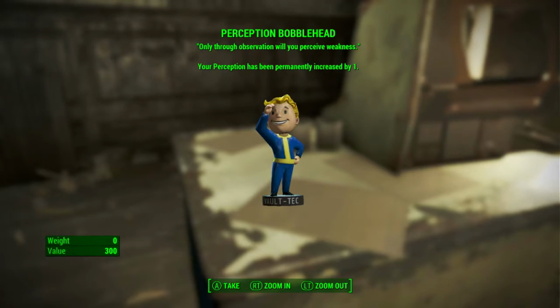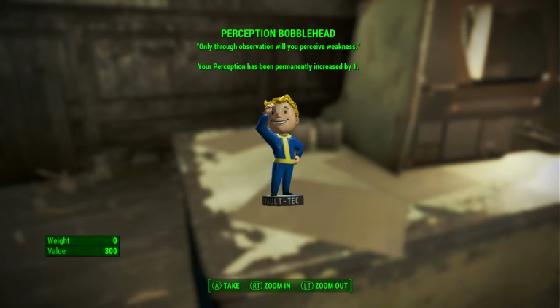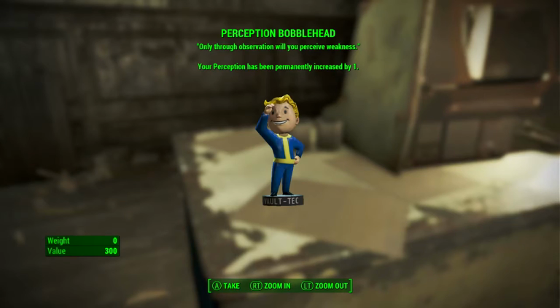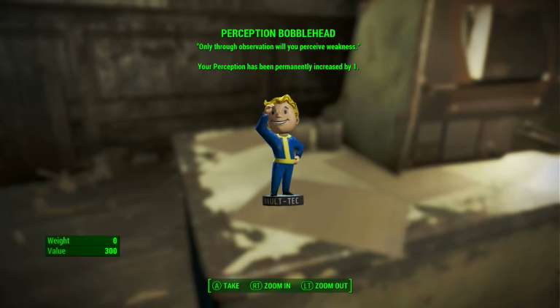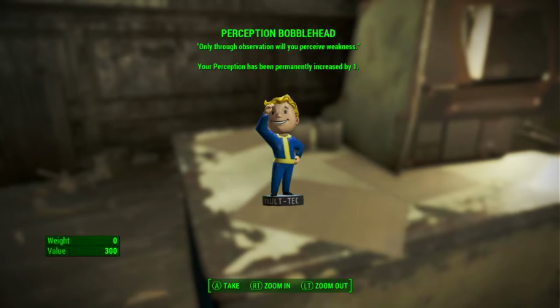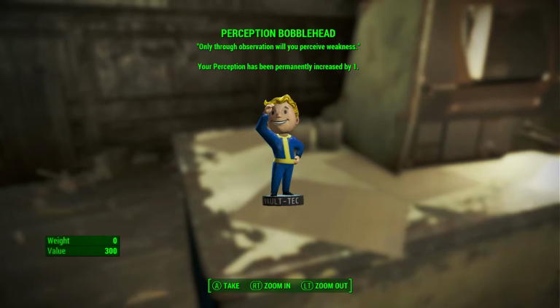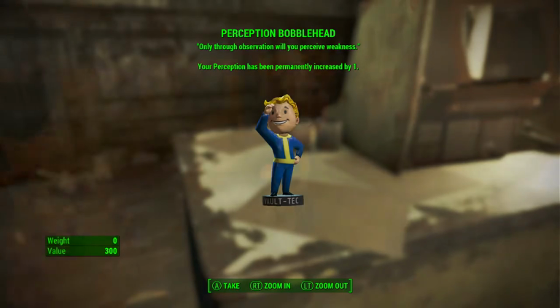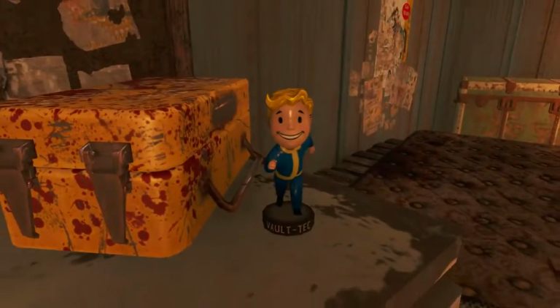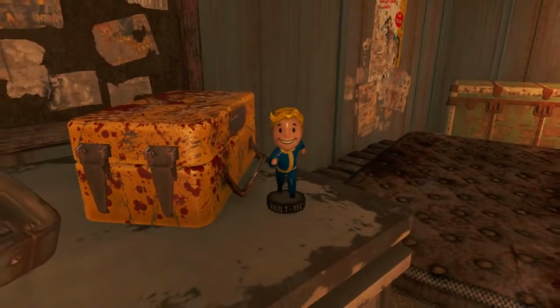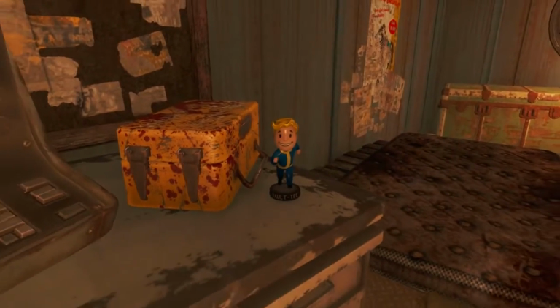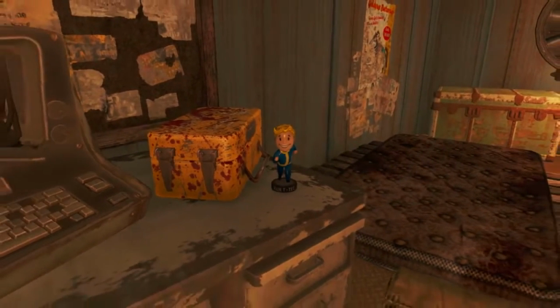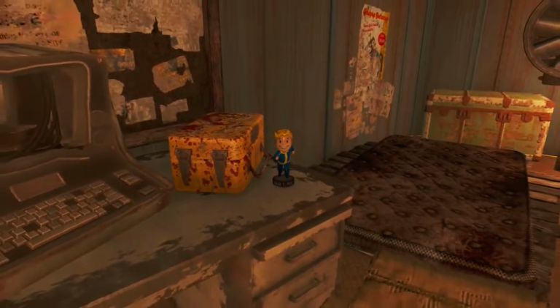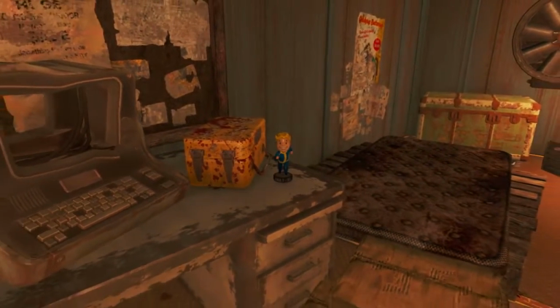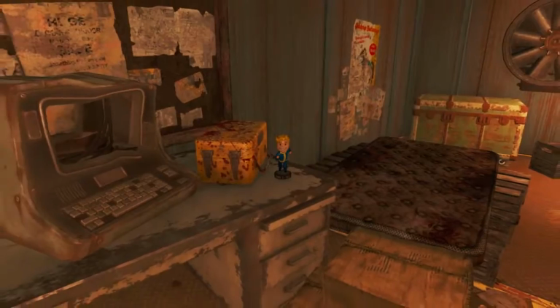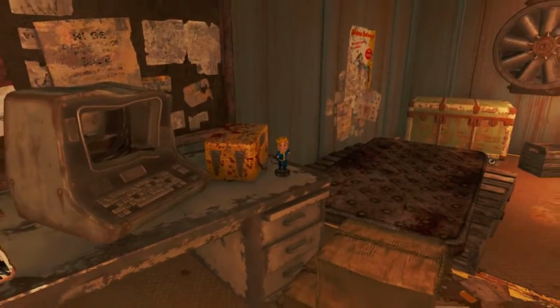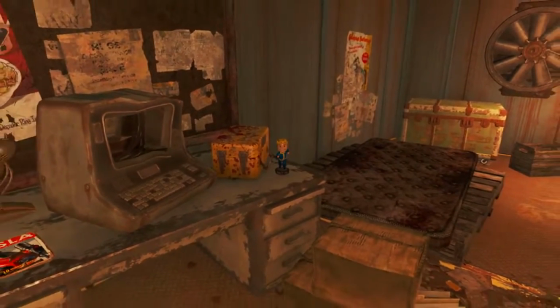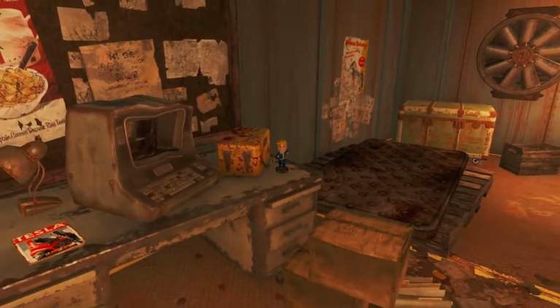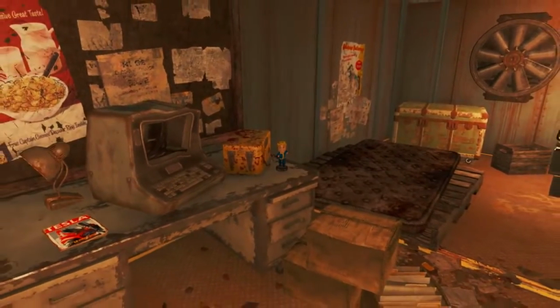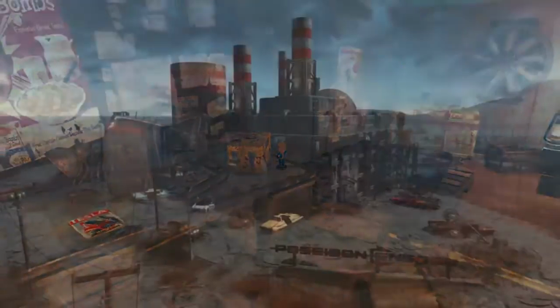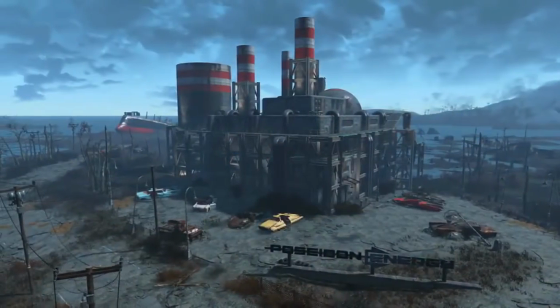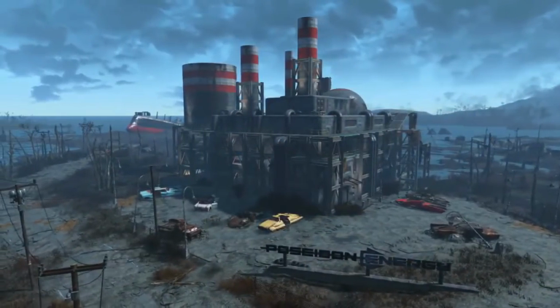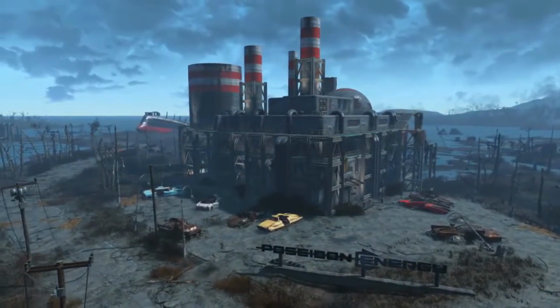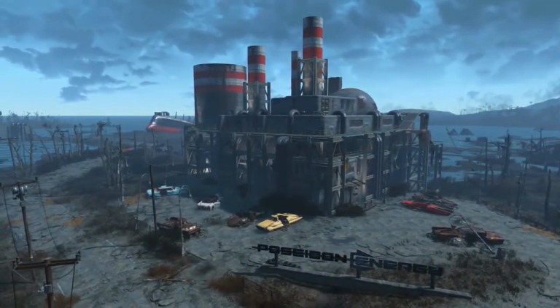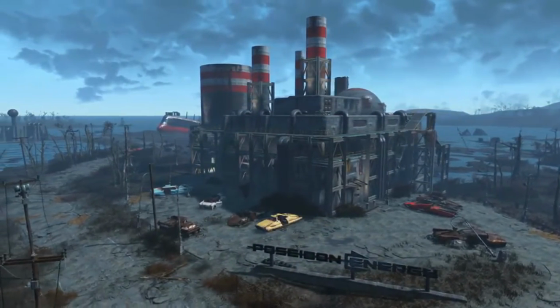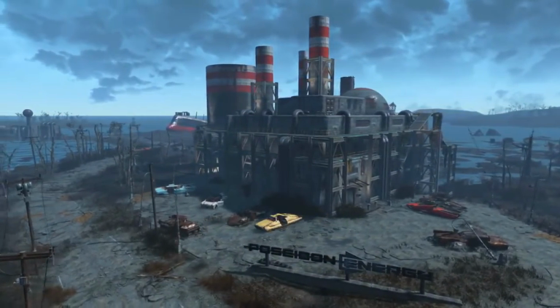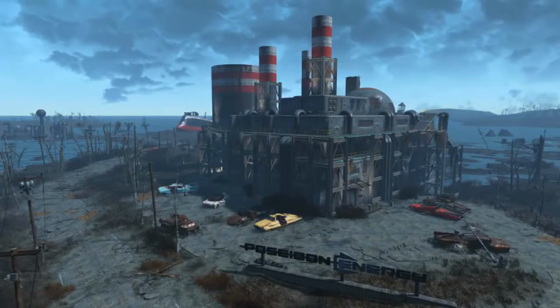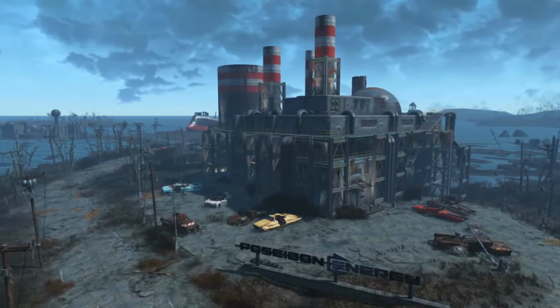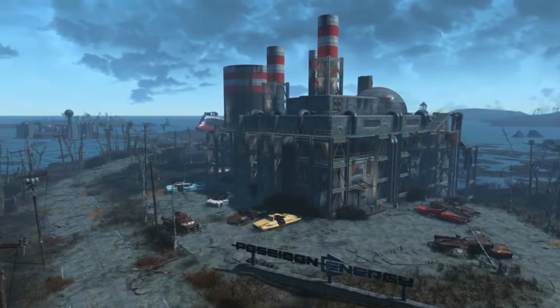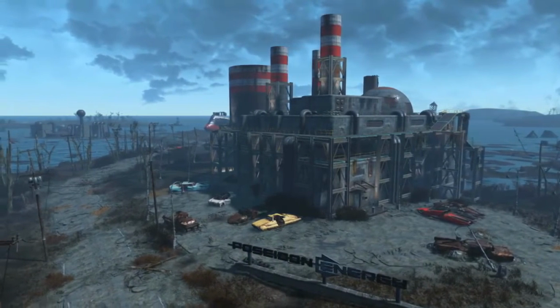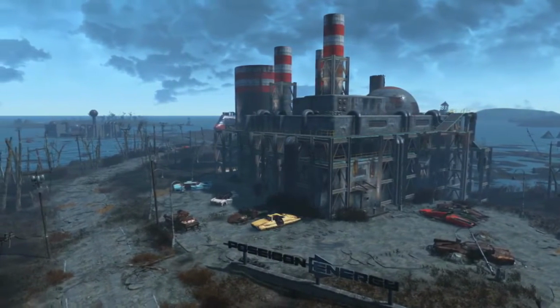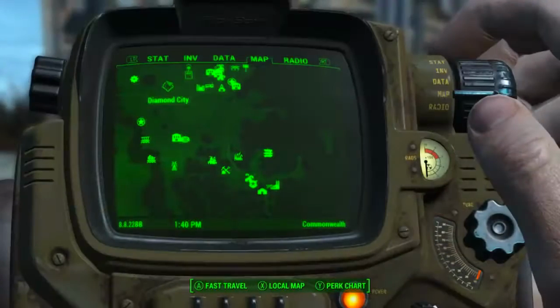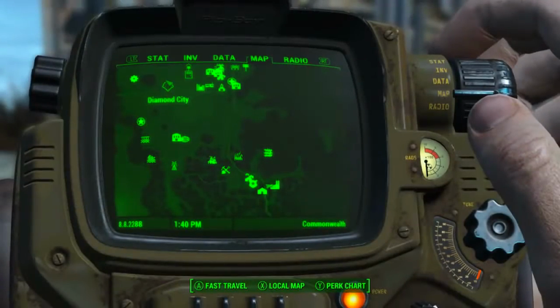When we pick it up — Perception bobblehead: only through observation will you perceive weakness. Your Perception has been permanently increased by one. Next we are going to find the Endurance bobblehead. To find this we need to come to Poseidon Energy in the zone Quincy and Southern Commonwealth.